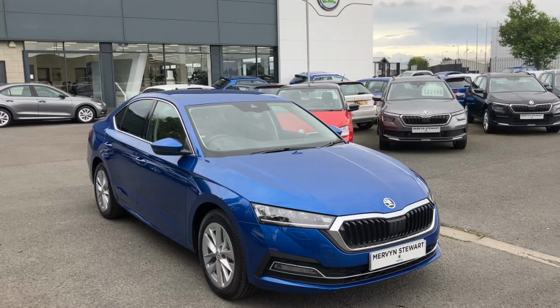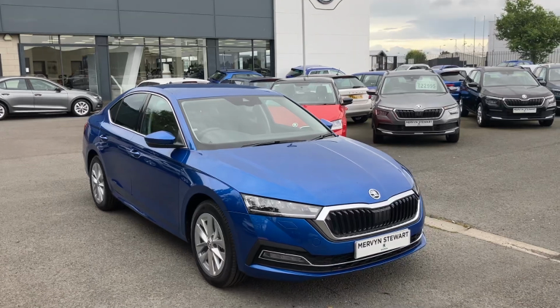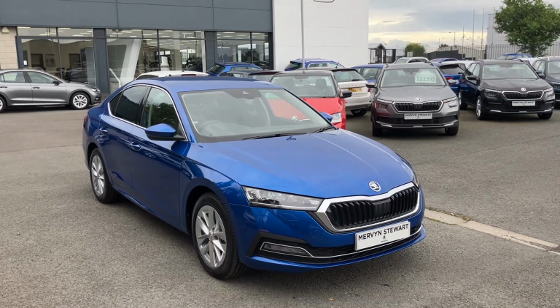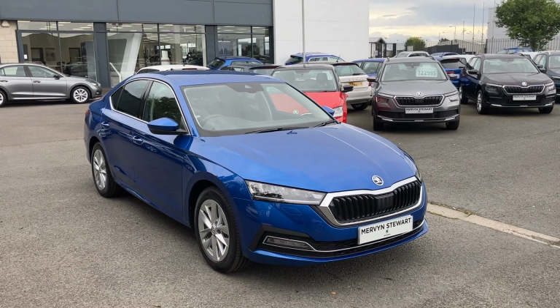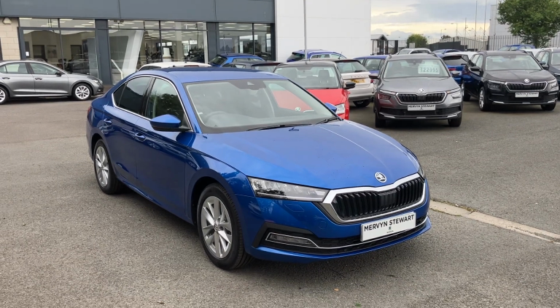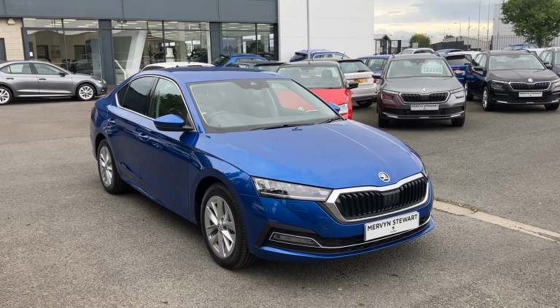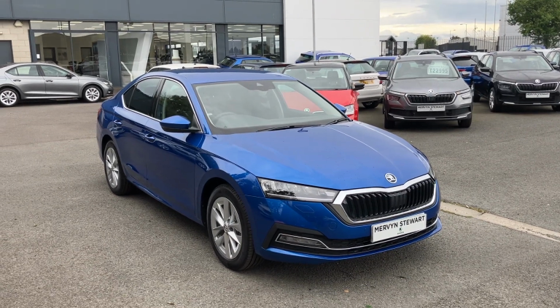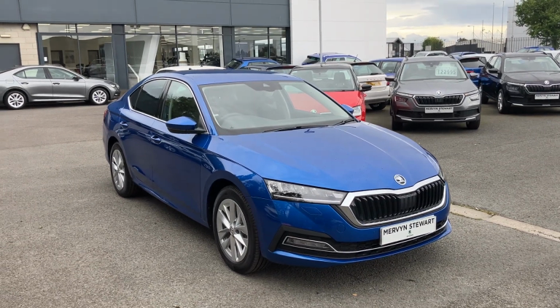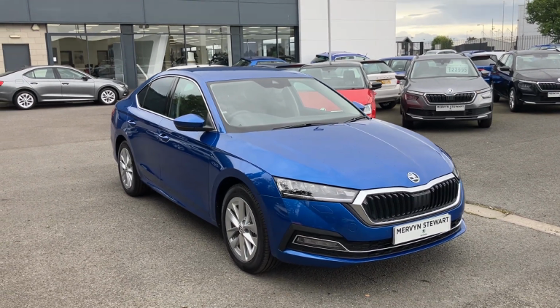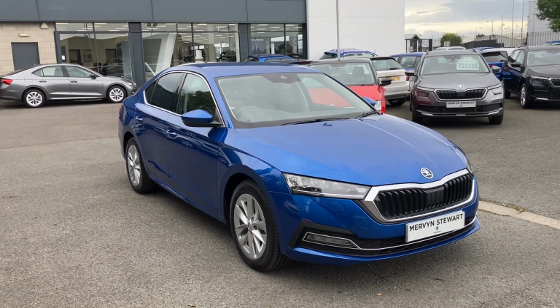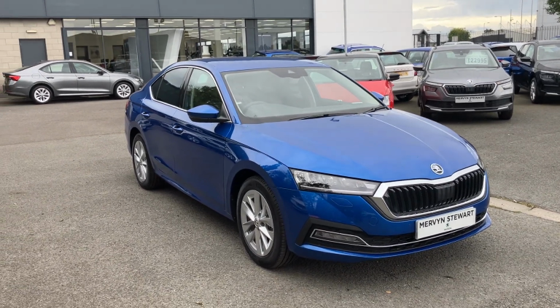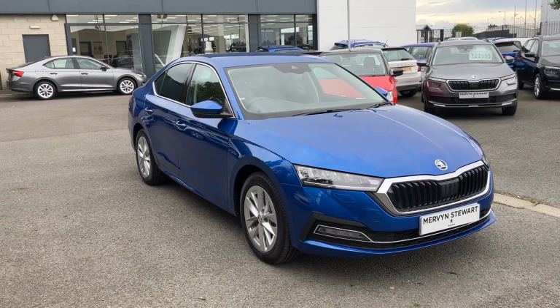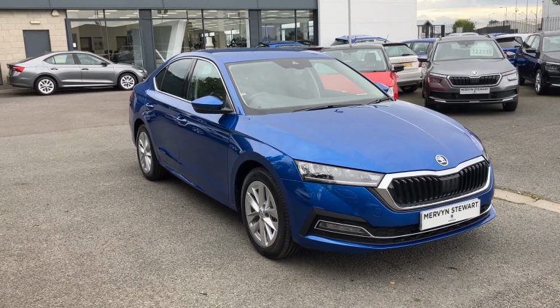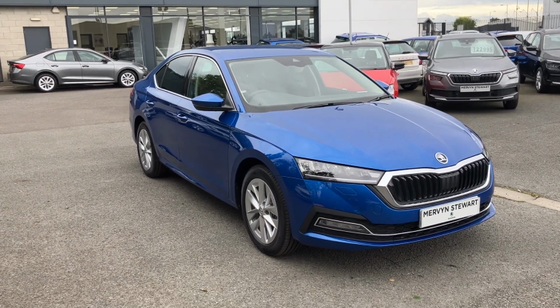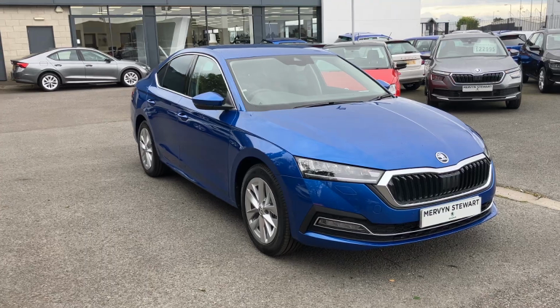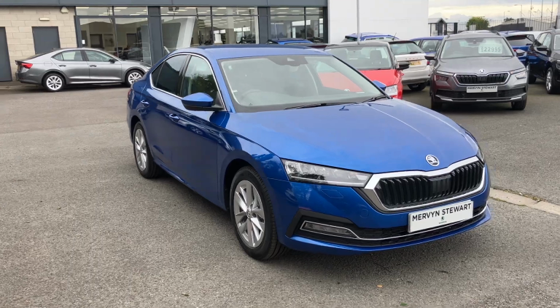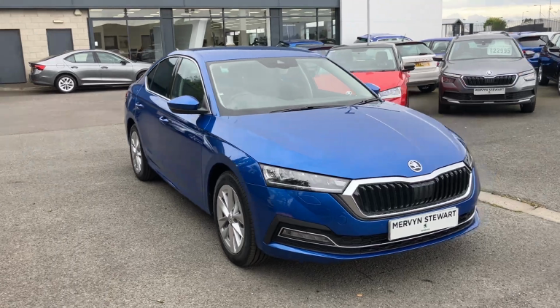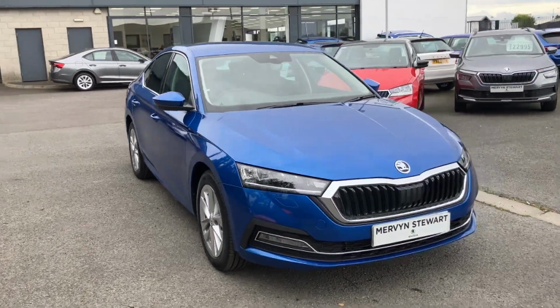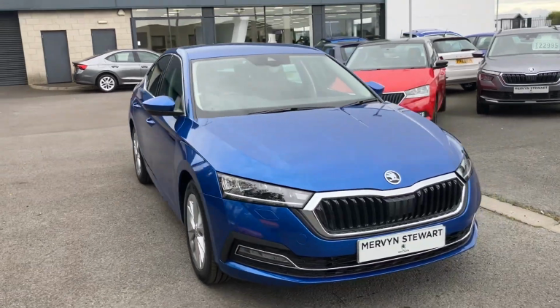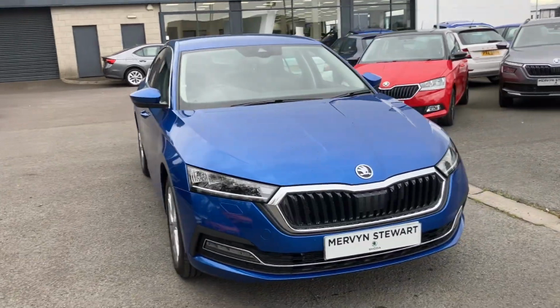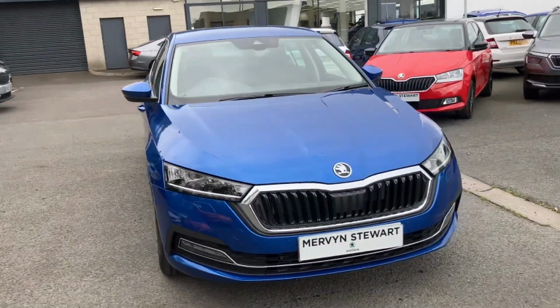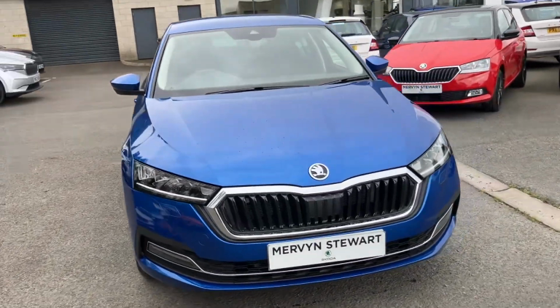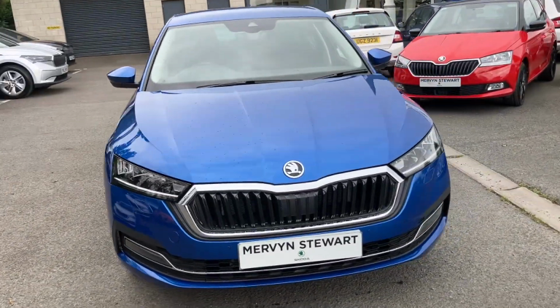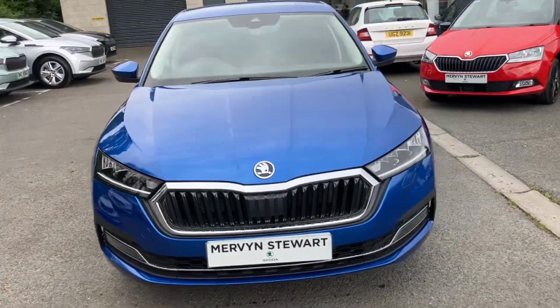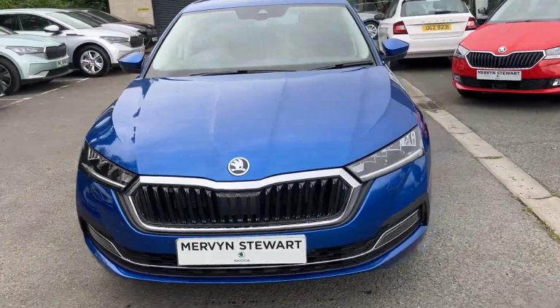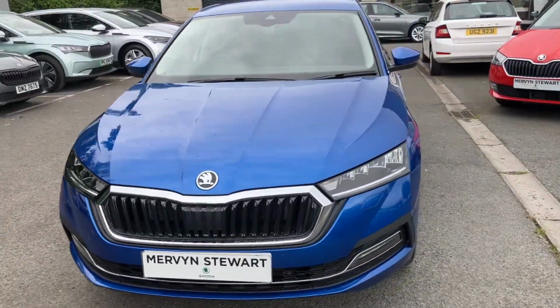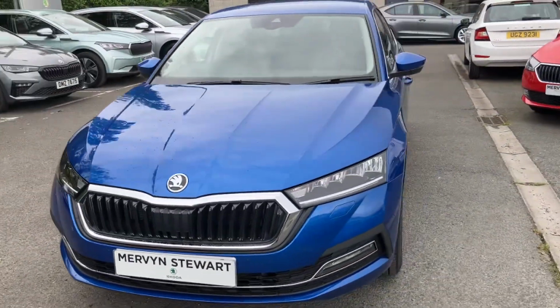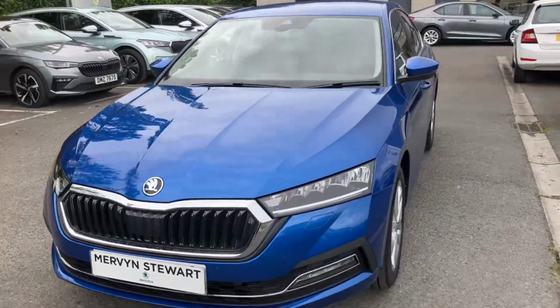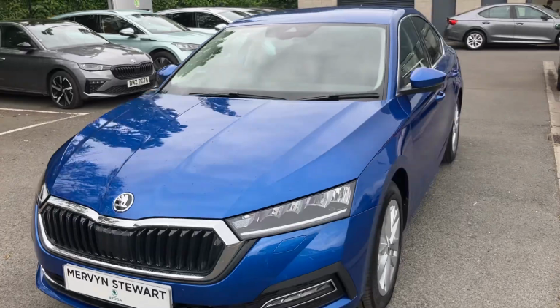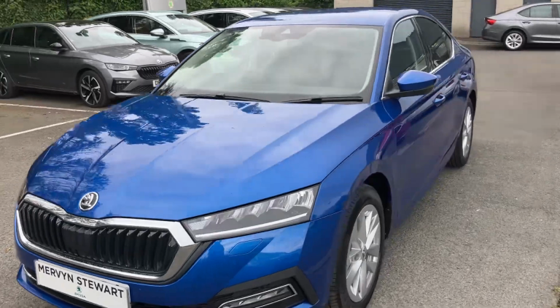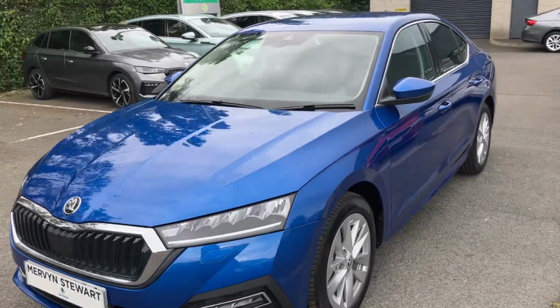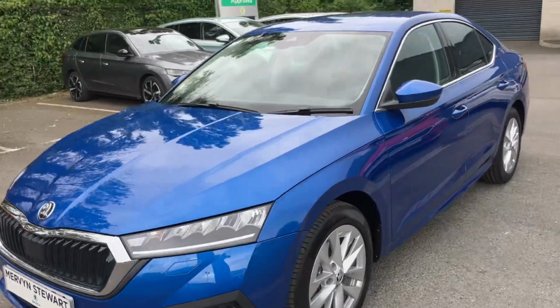Welcome to Mervyn Stewart's in Belfast. Here to show you a gorgeous Skoda Octavia SEL, absolutely beautiful, with front and rear sensors, finished off in Race Blue.